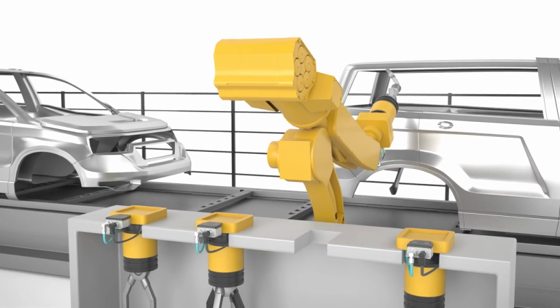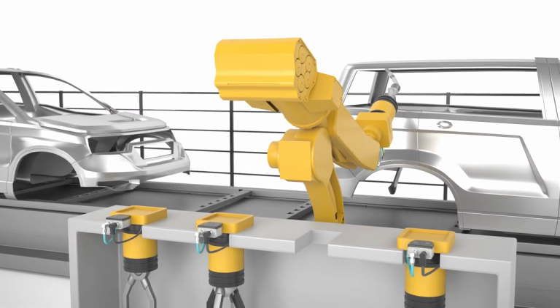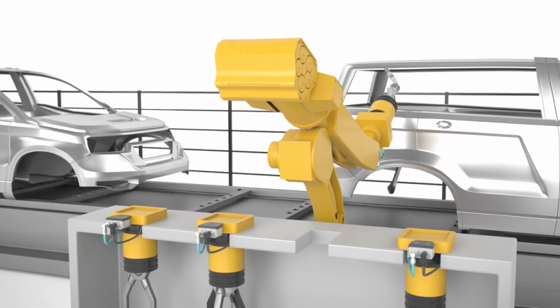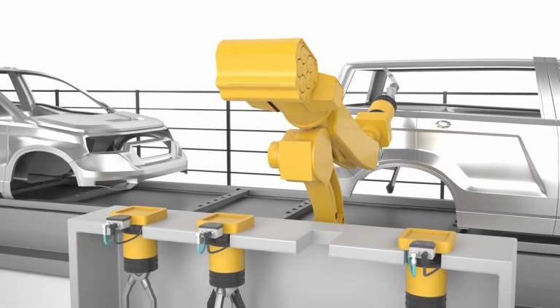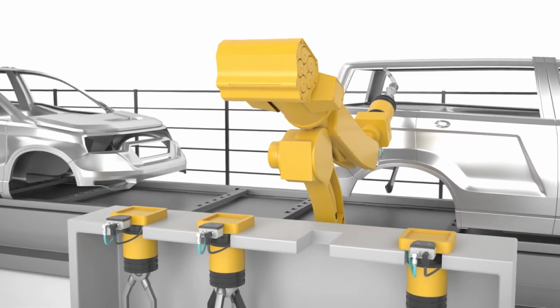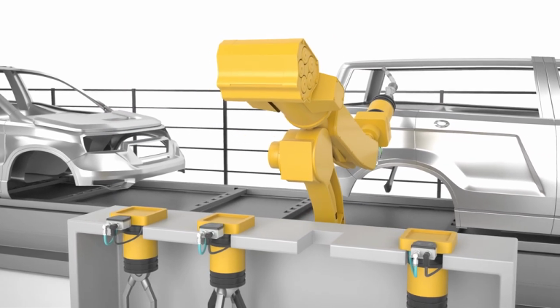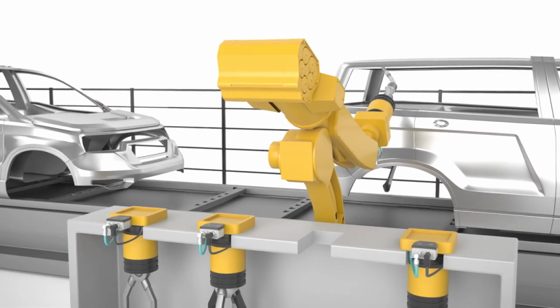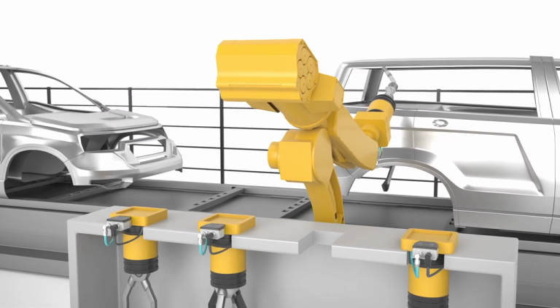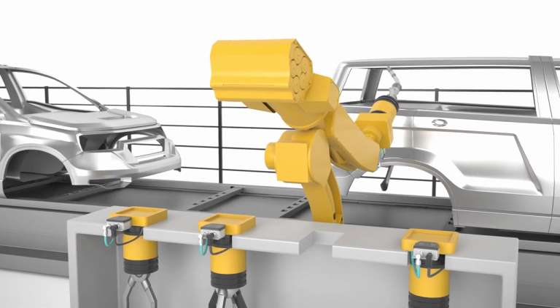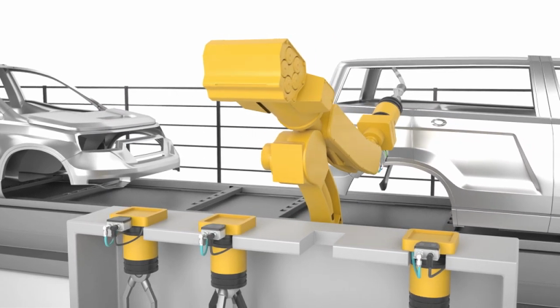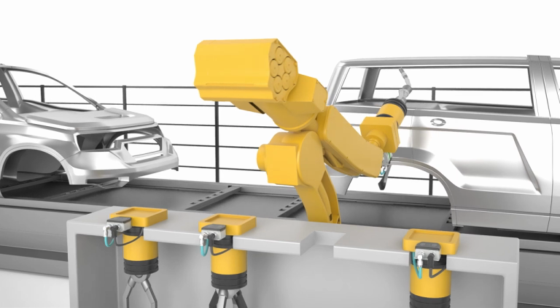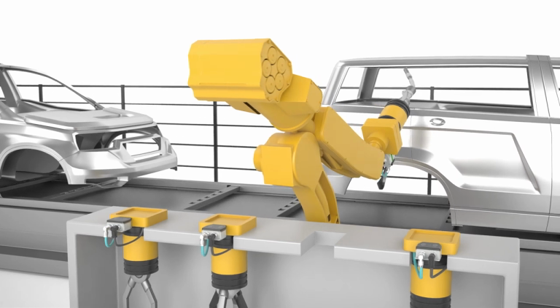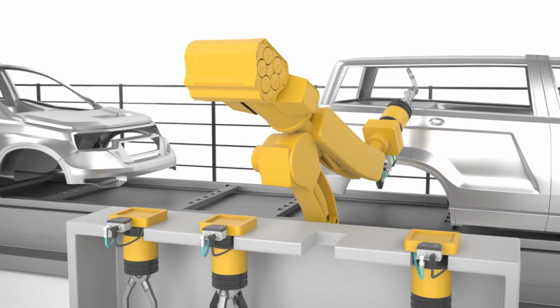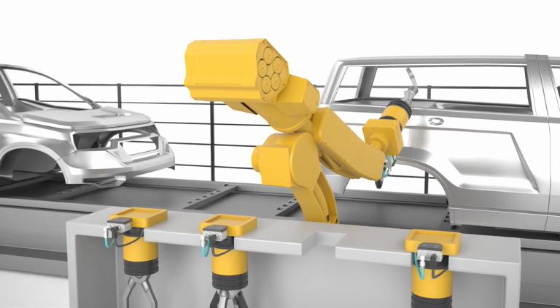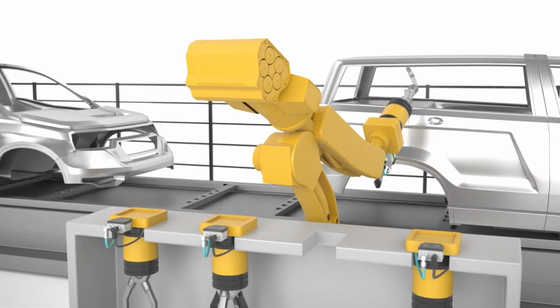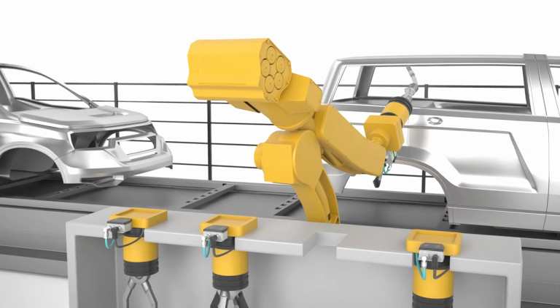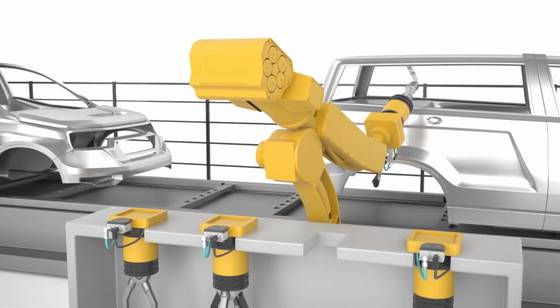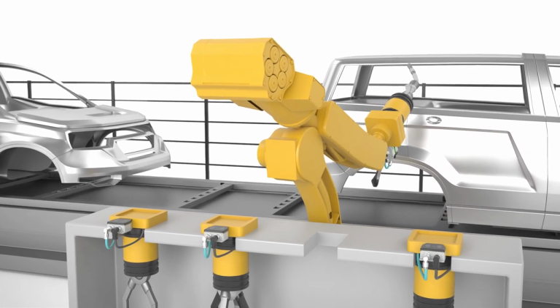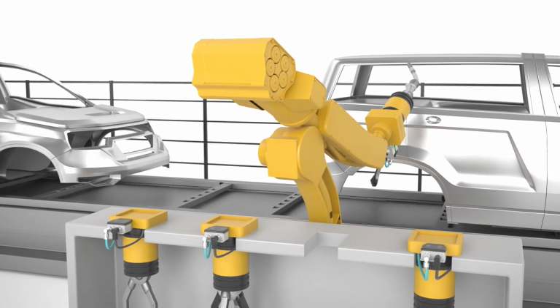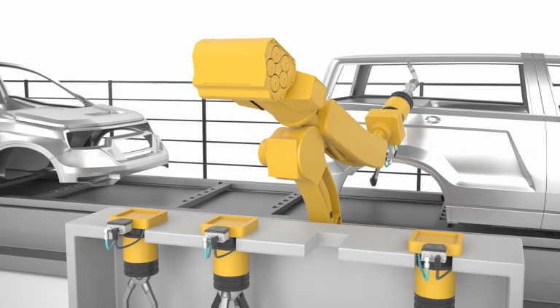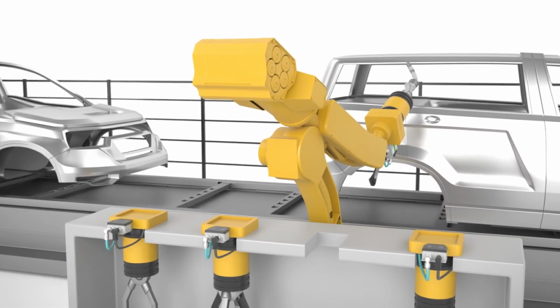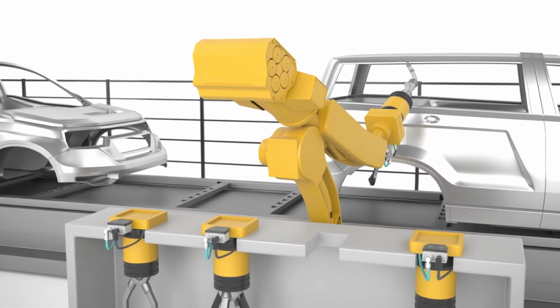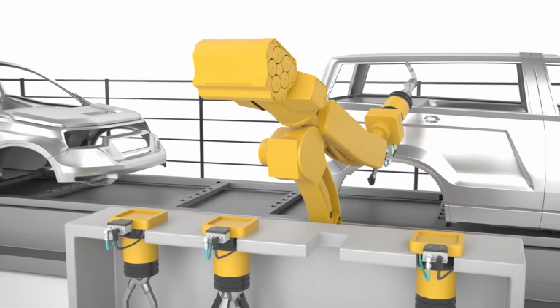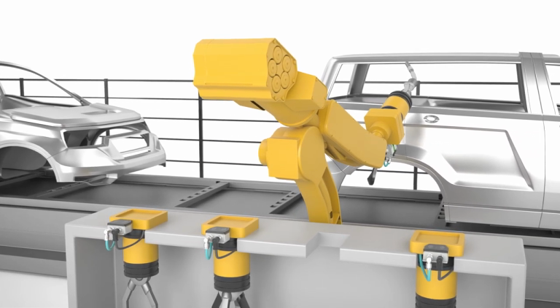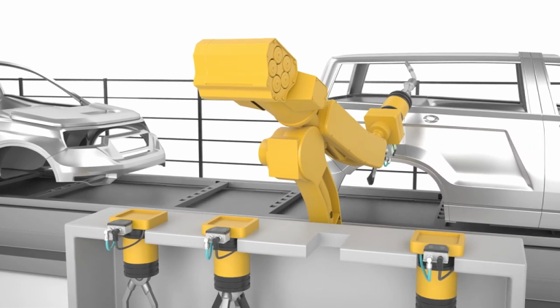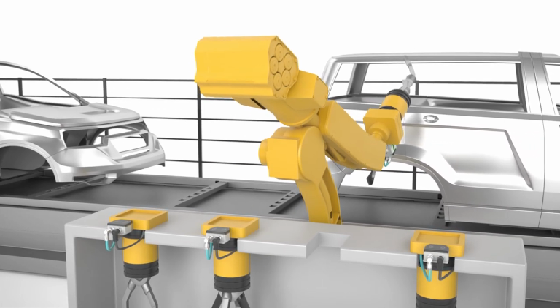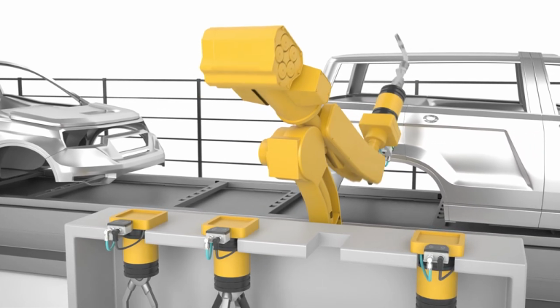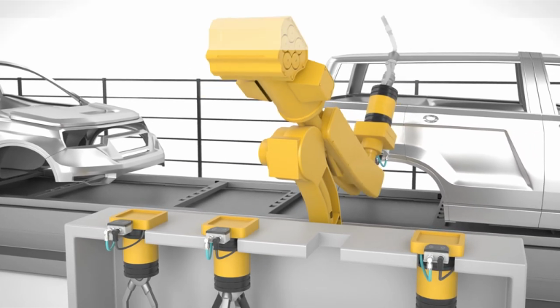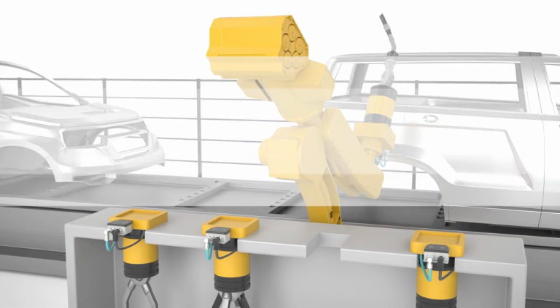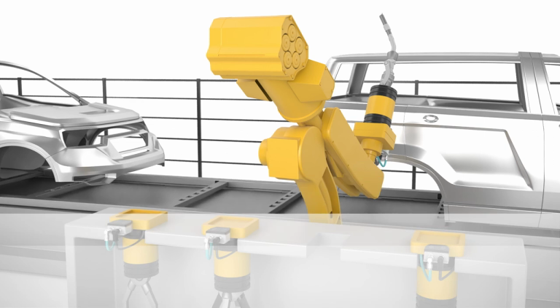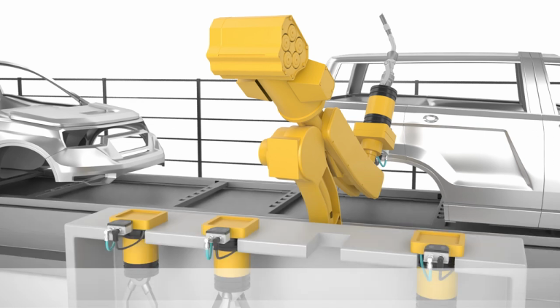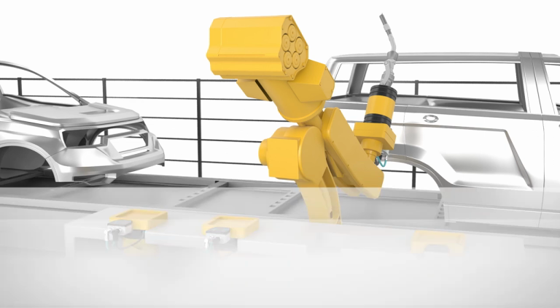NearFi couplers are your solution for wear-free, contactless real-time Ethernet connection and power transmission of up to 50 watts.